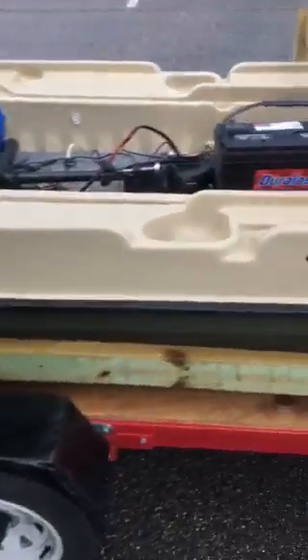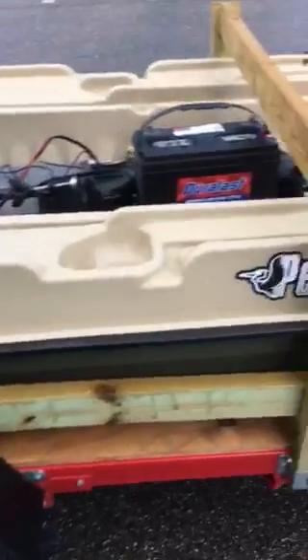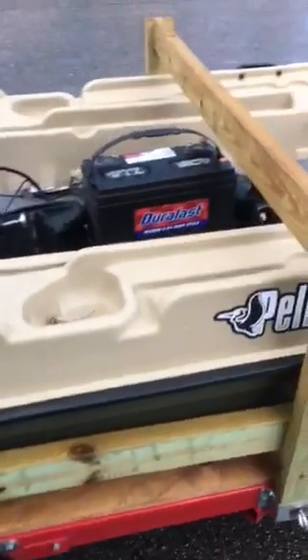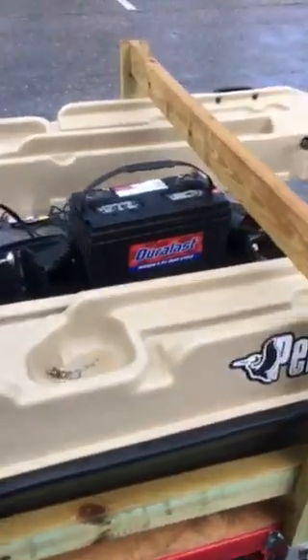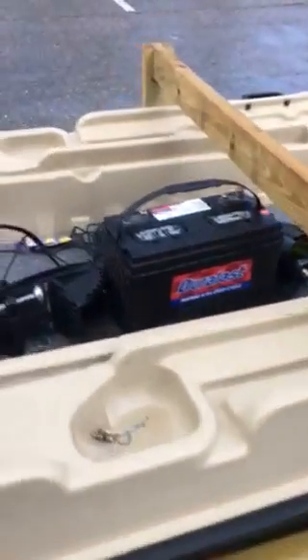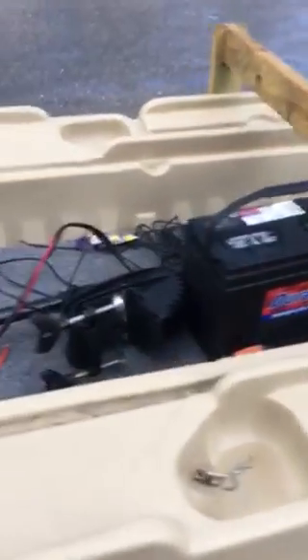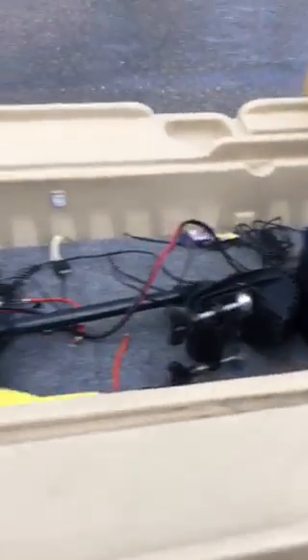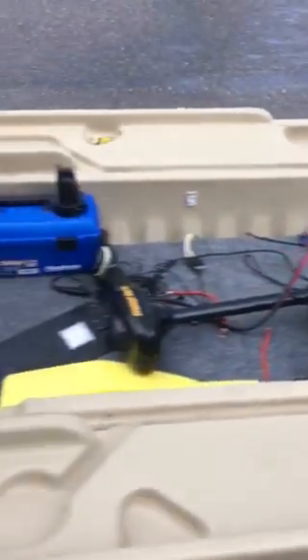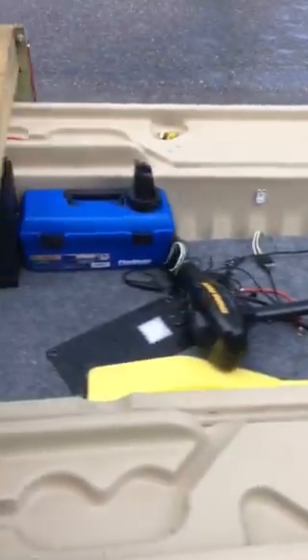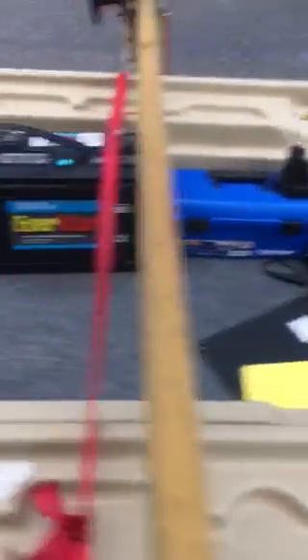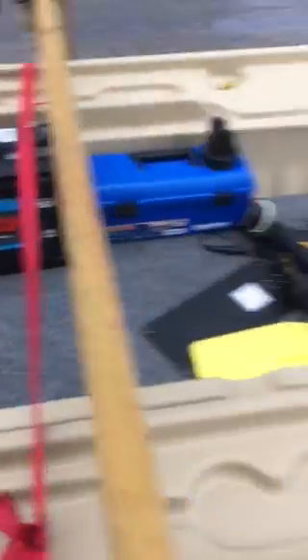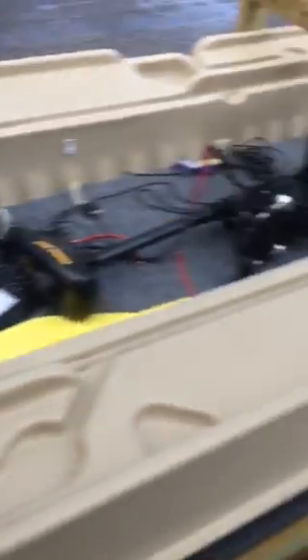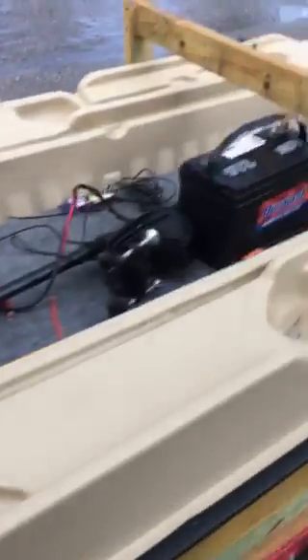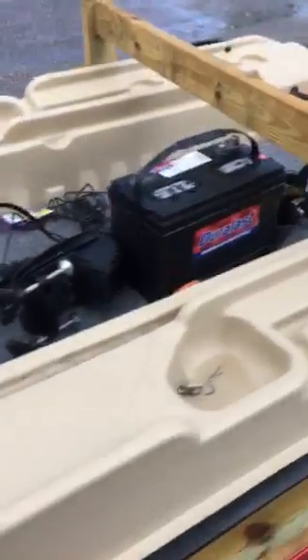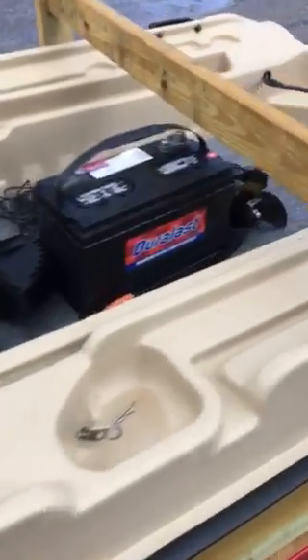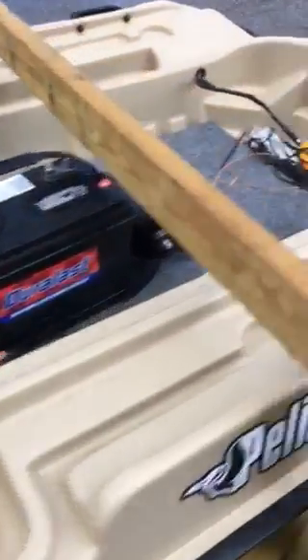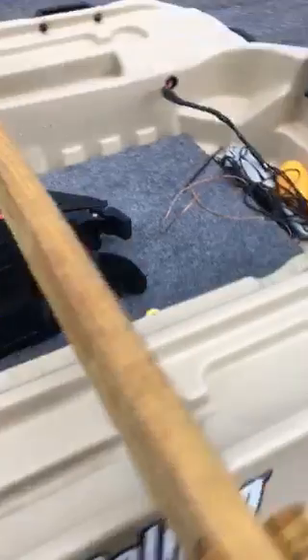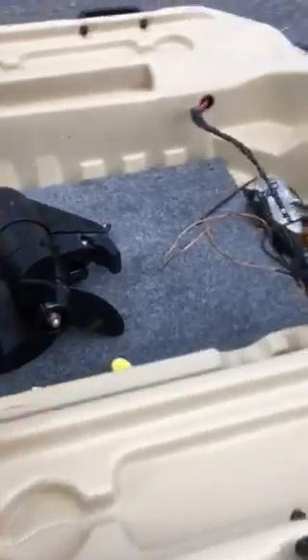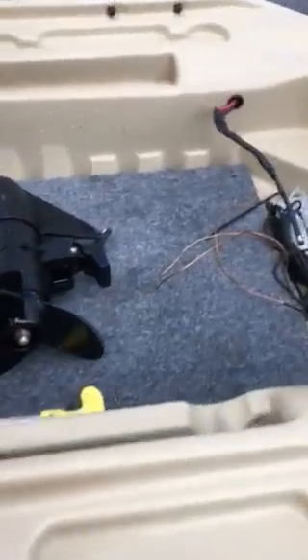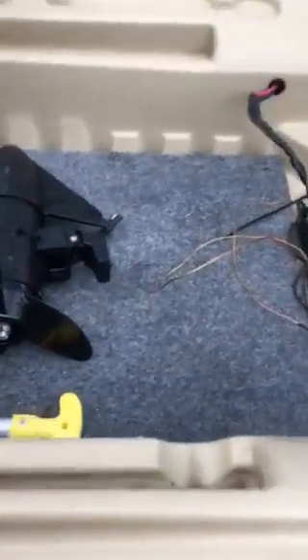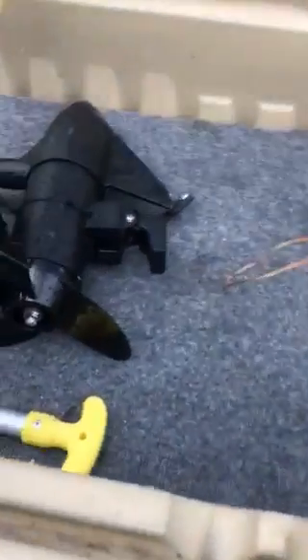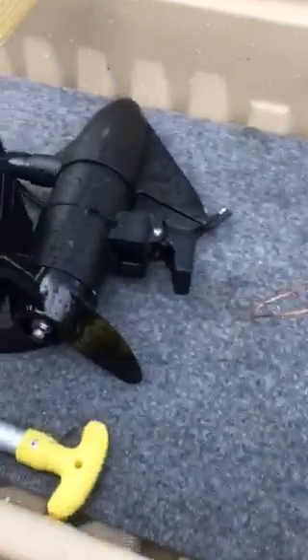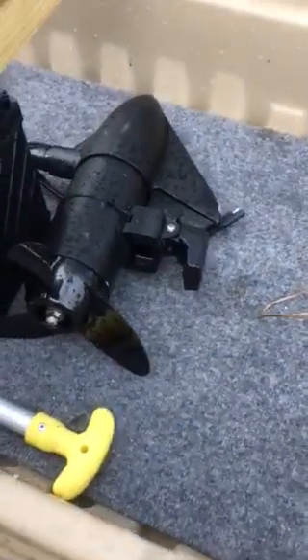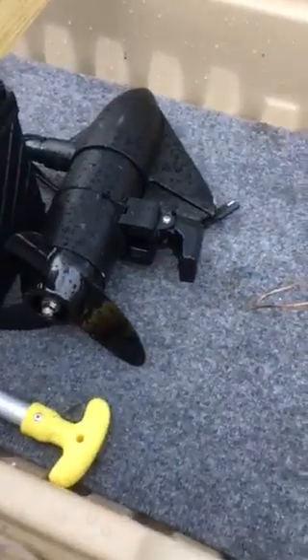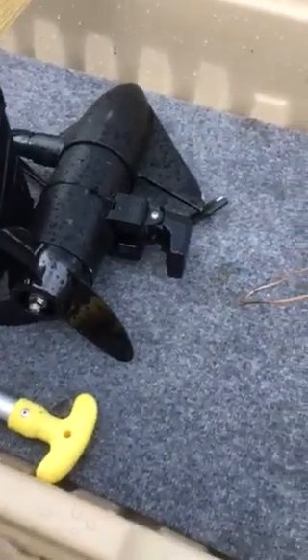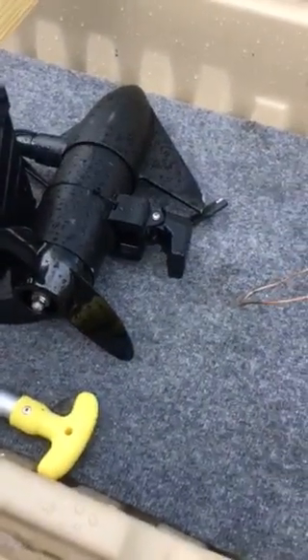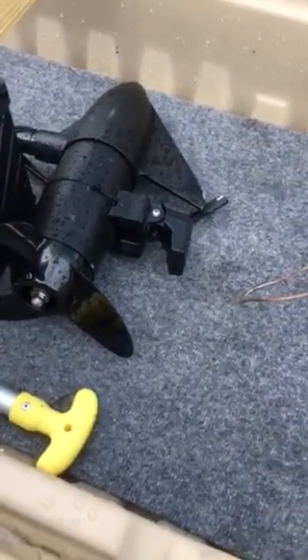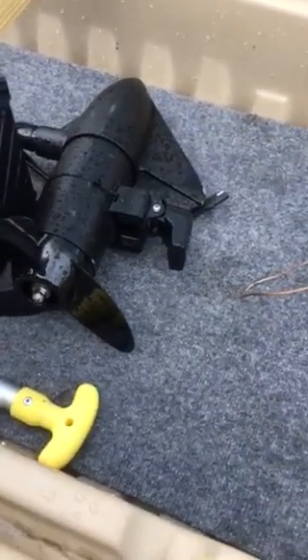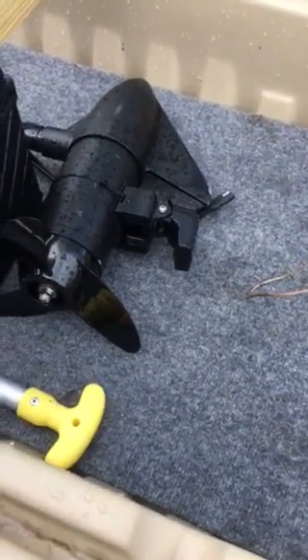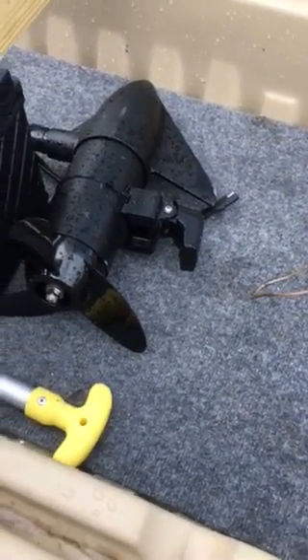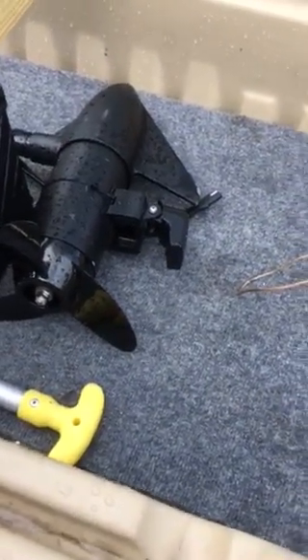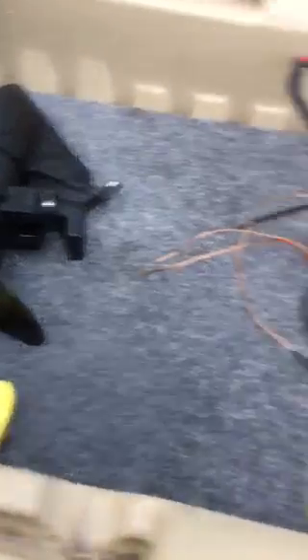This is what it looks like with it out. There's the transducer for my depth finder on the bottom of the trolling motor. I'm not real fond of that — I think I'm going to change that.